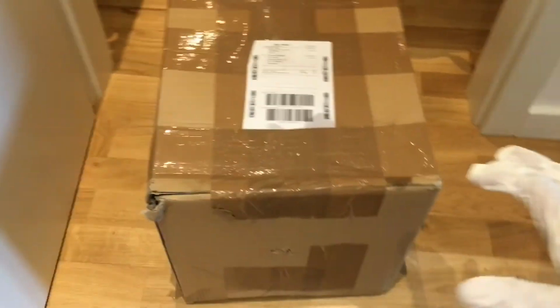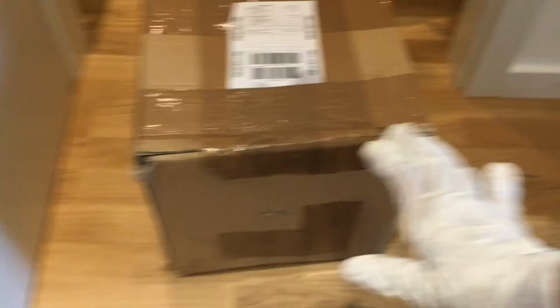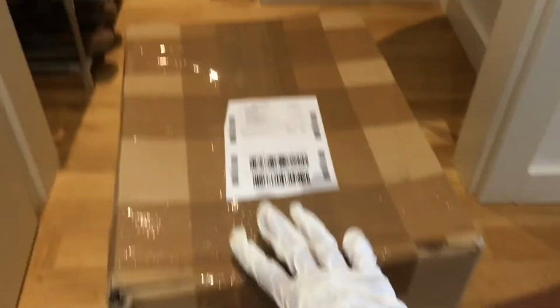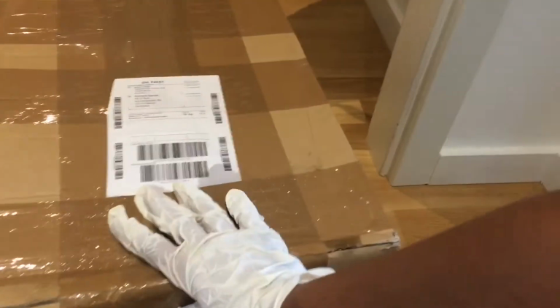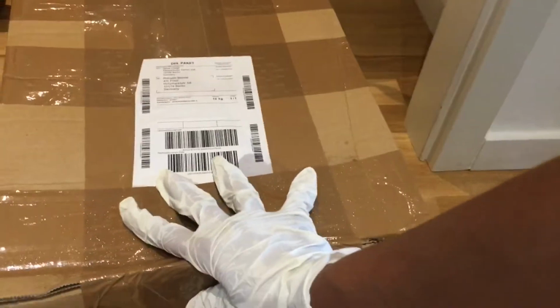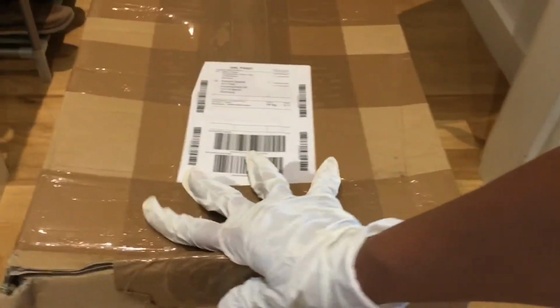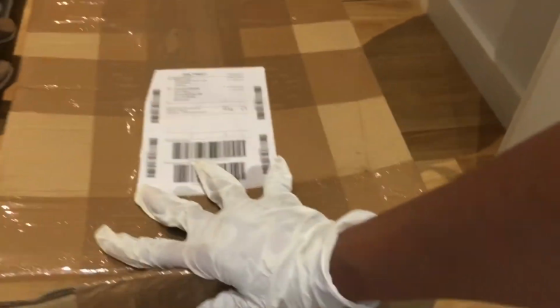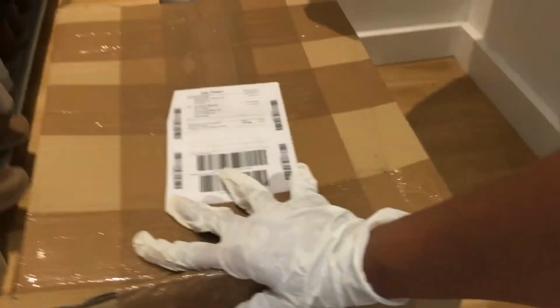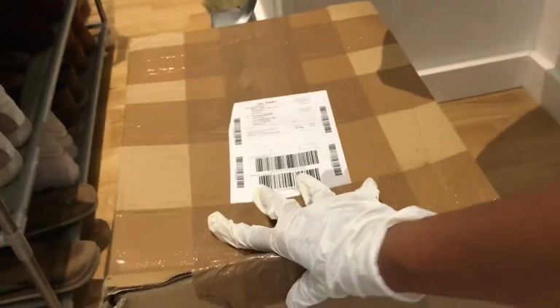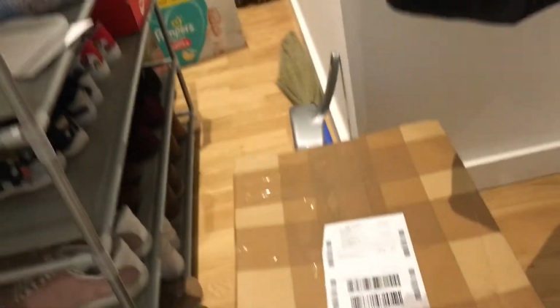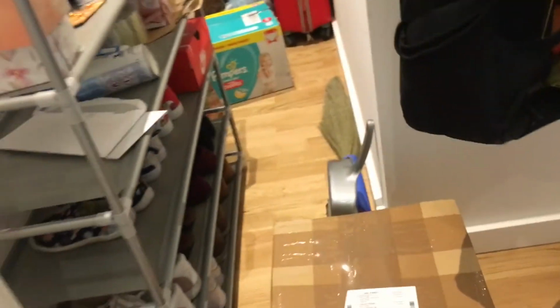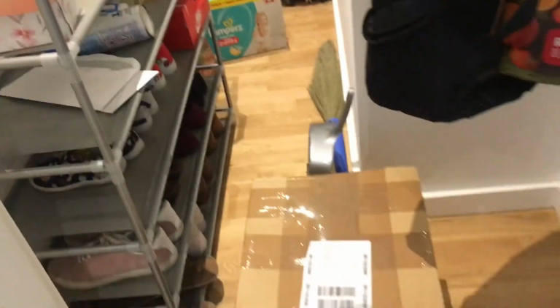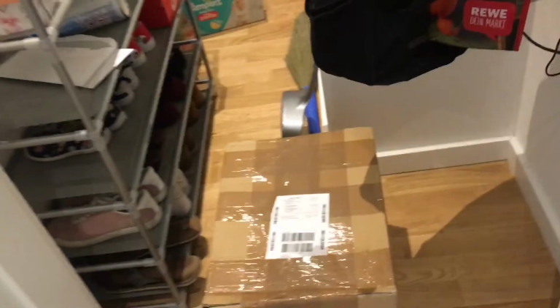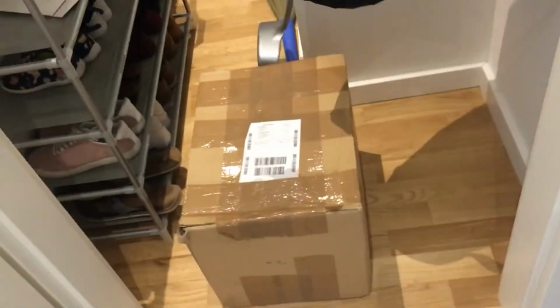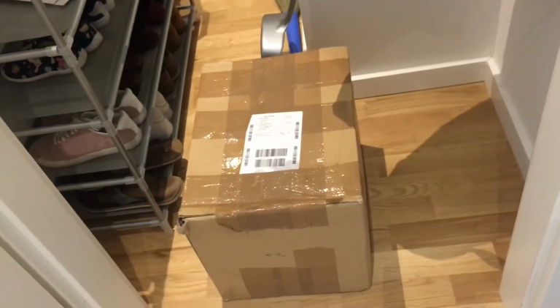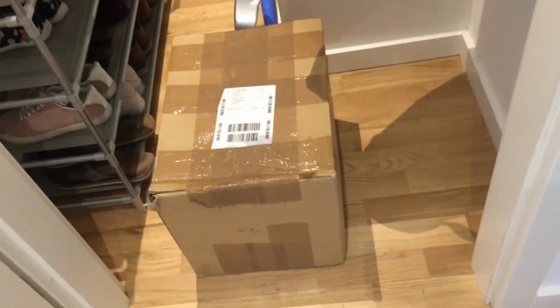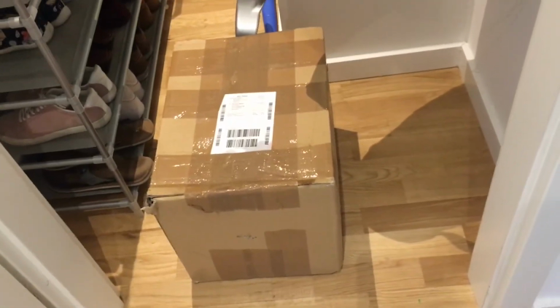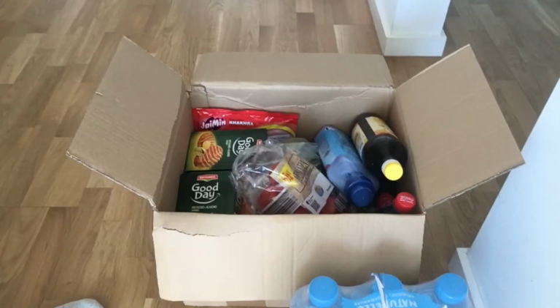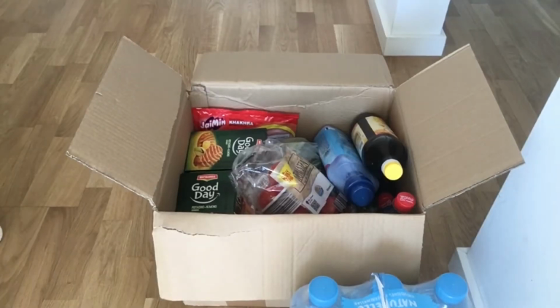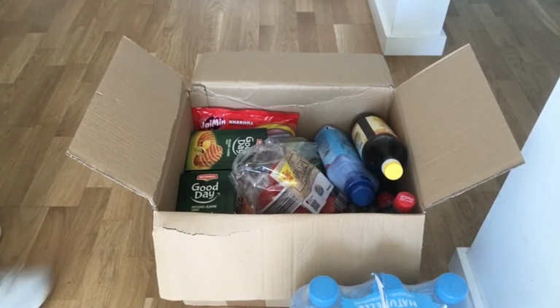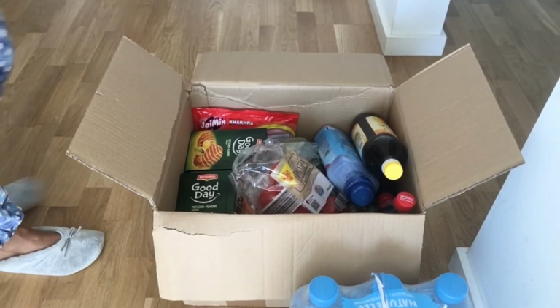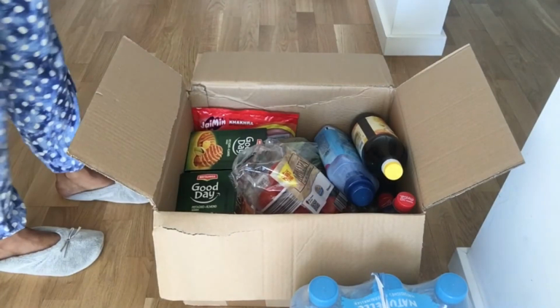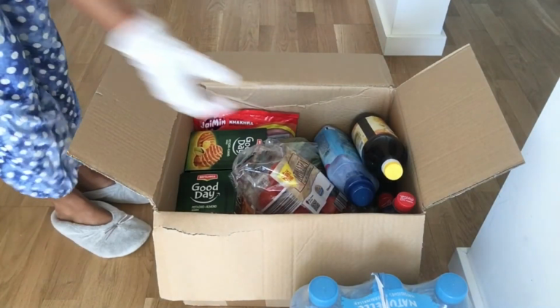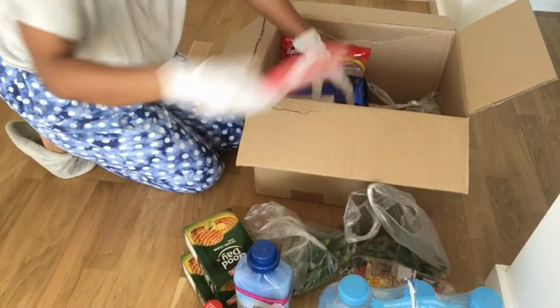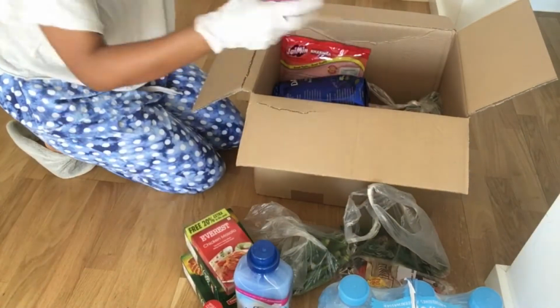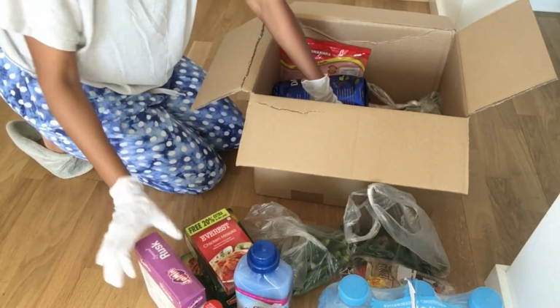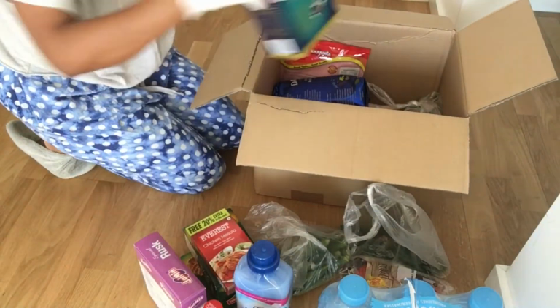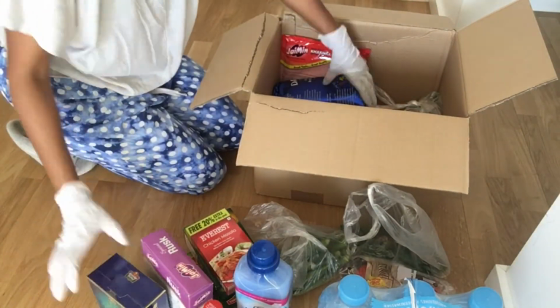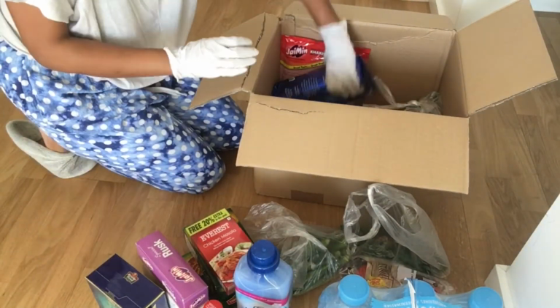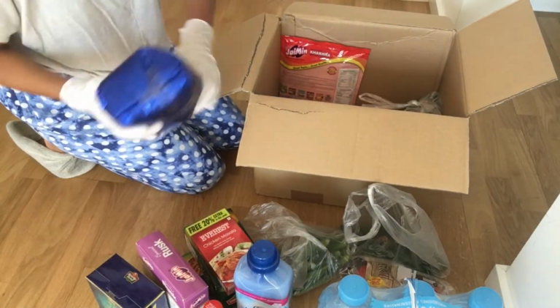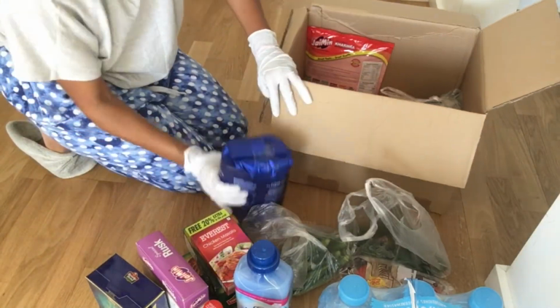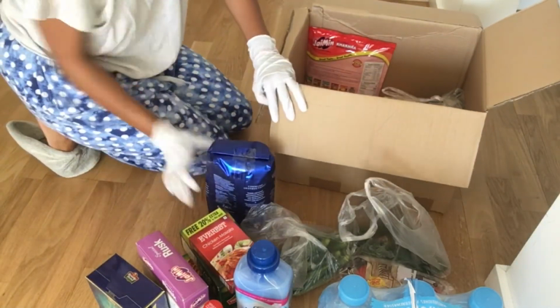After applying the spray on this packet, I will put it in a separate store room and after 24 hours I will open it. After 24 hours, I have opened my packet.